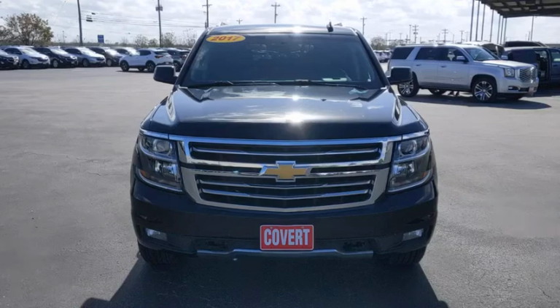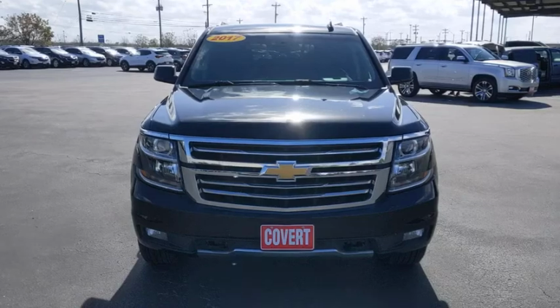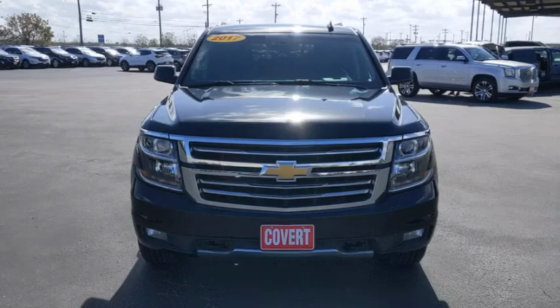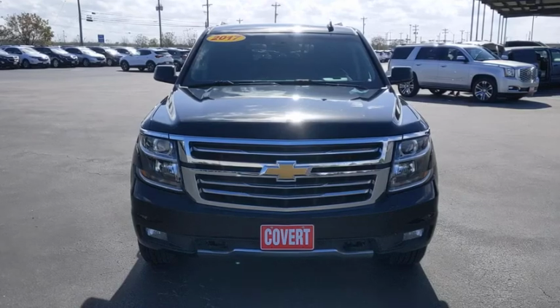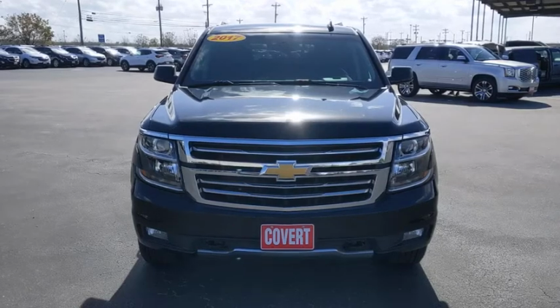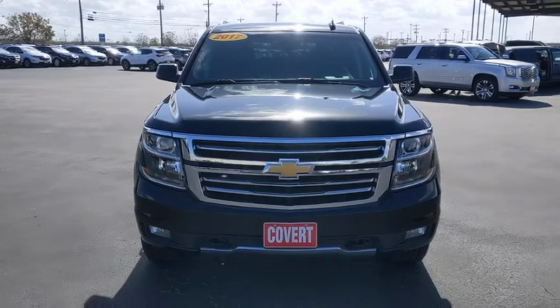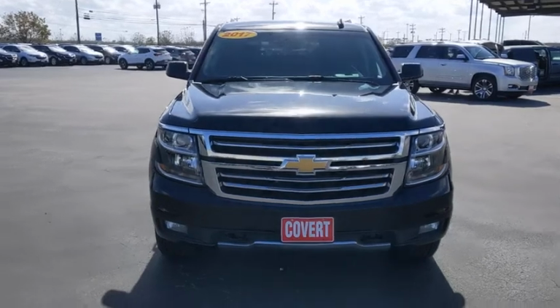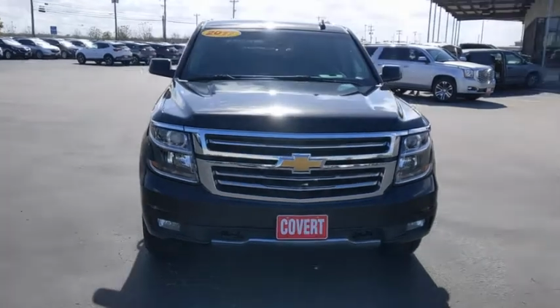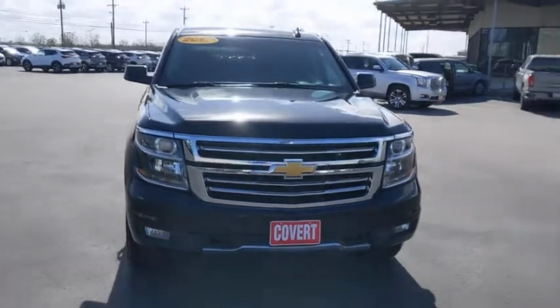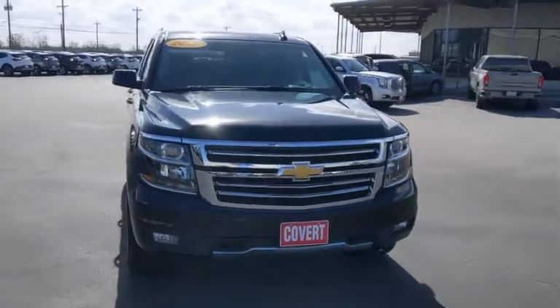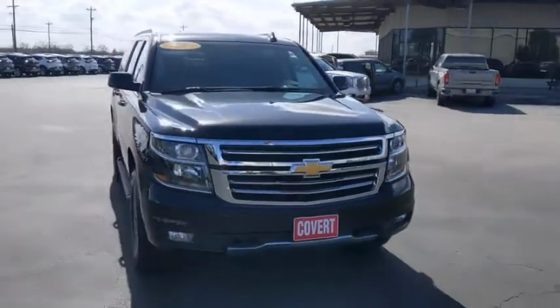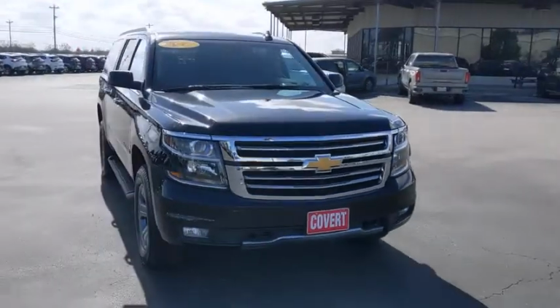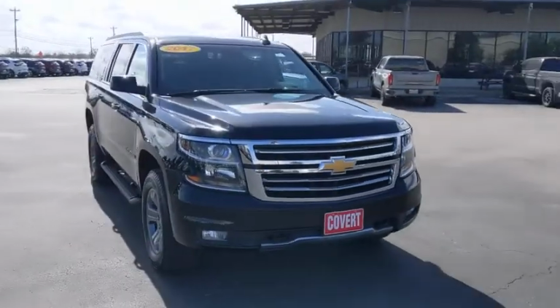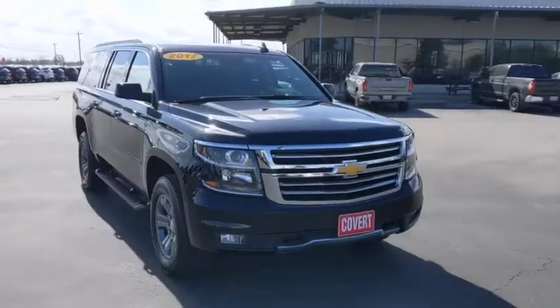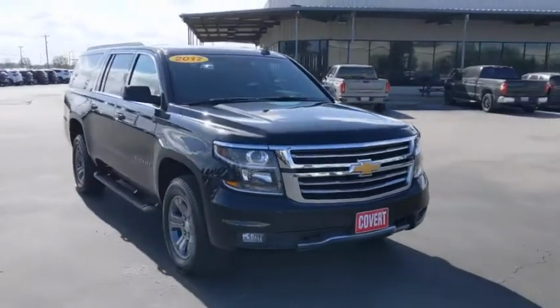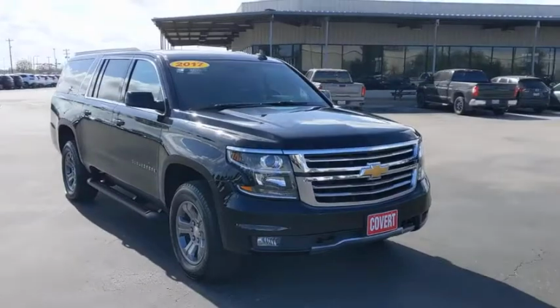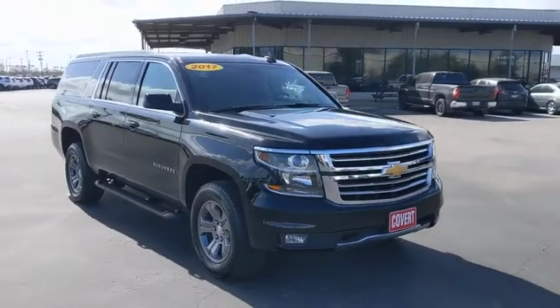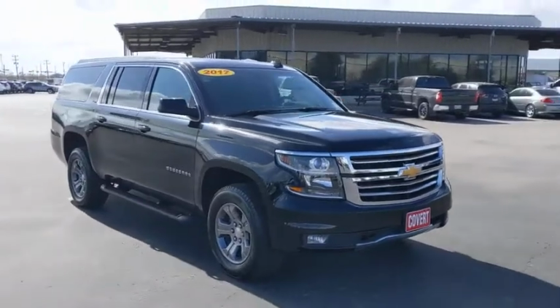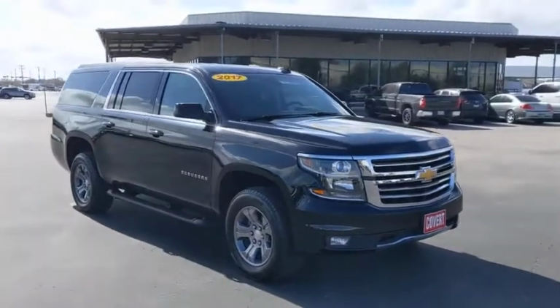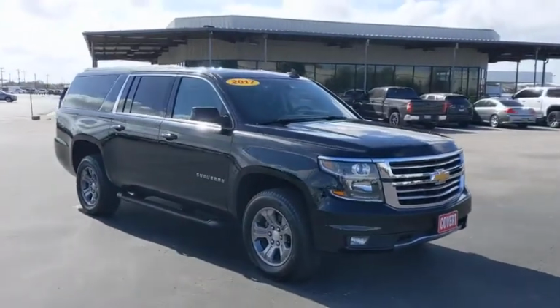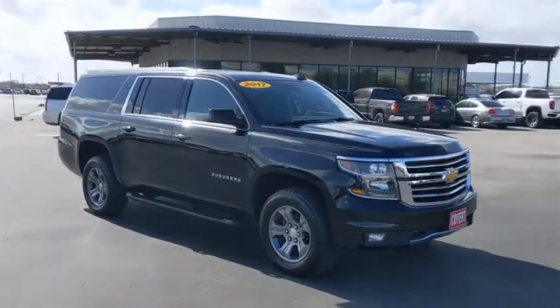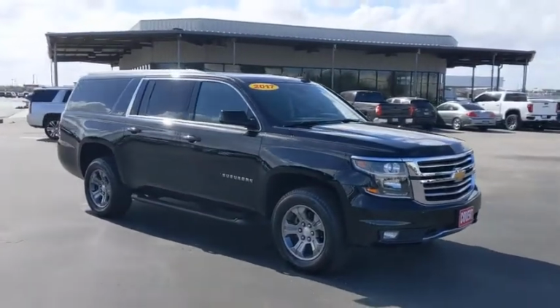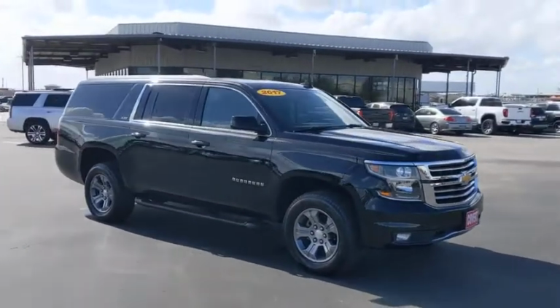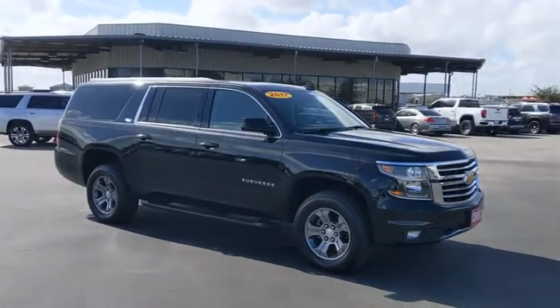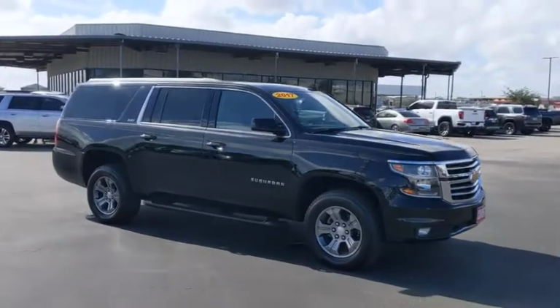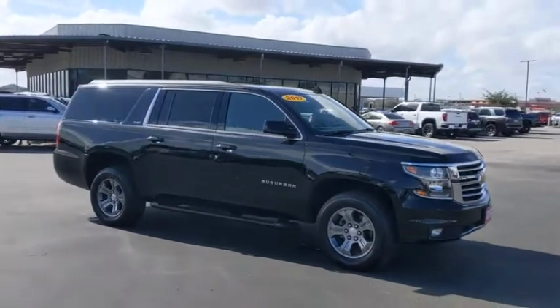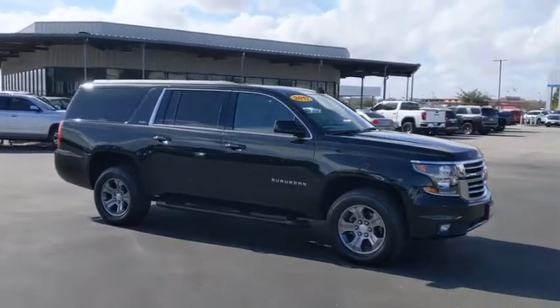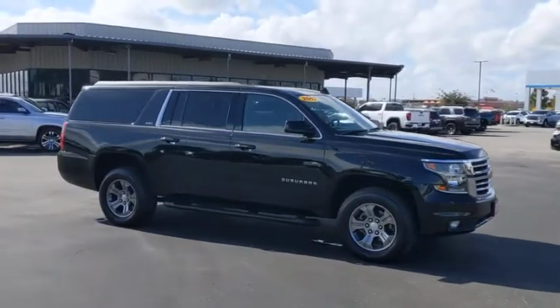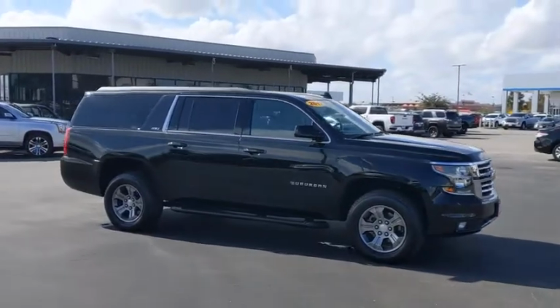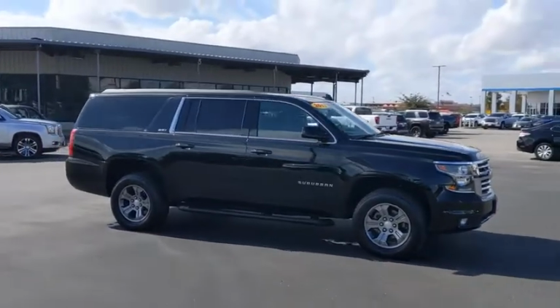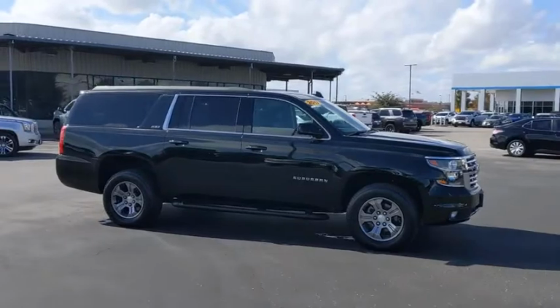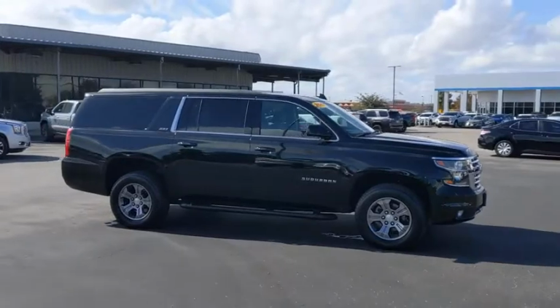Come test drive the 2017 Chevrolet Suburban. Suburban excels at towing heavy trailers, hauling loads of people and gear, and enduring hard use and rugged terrain.